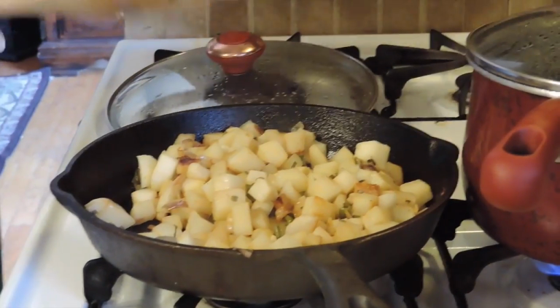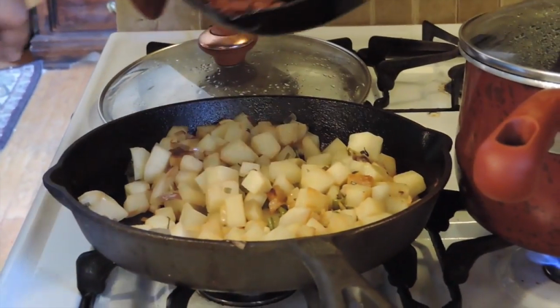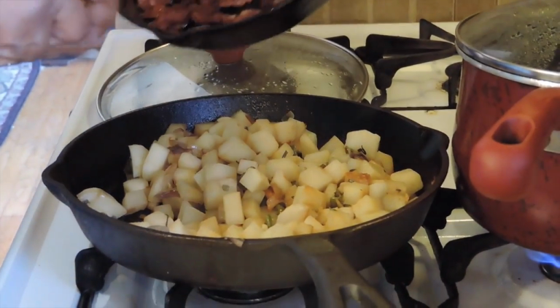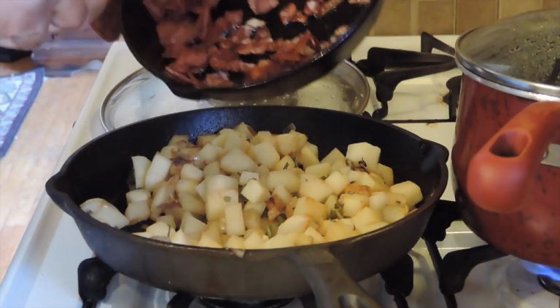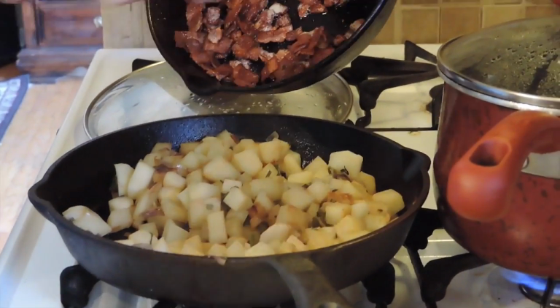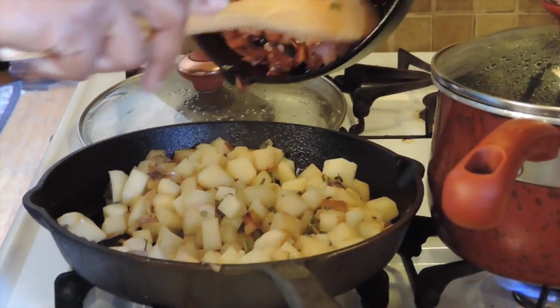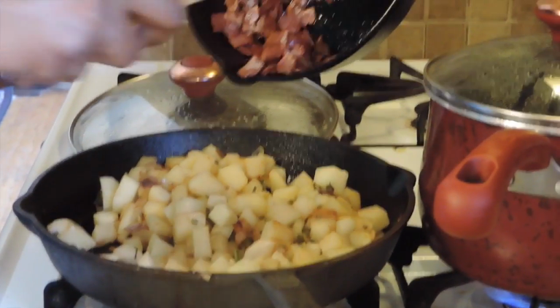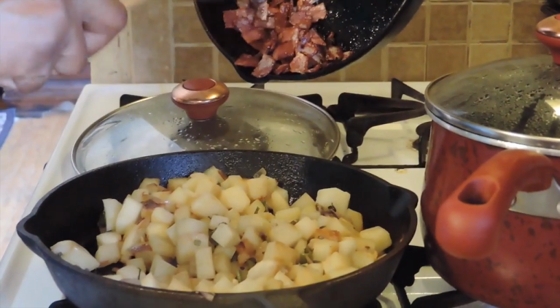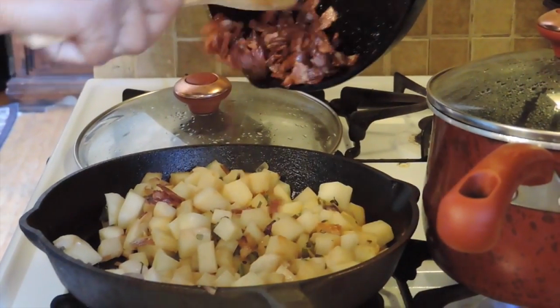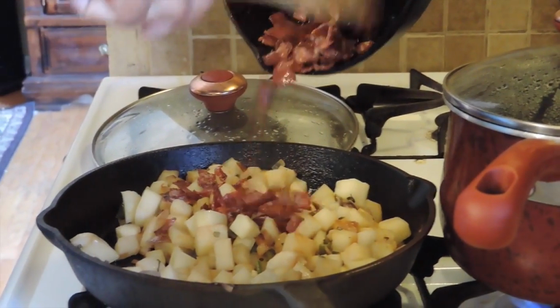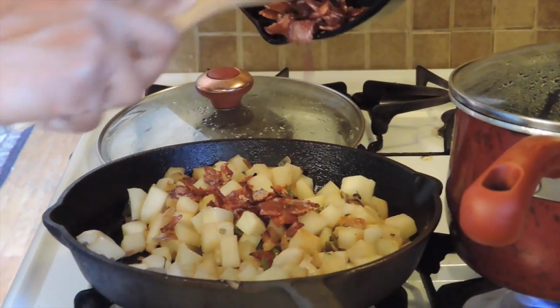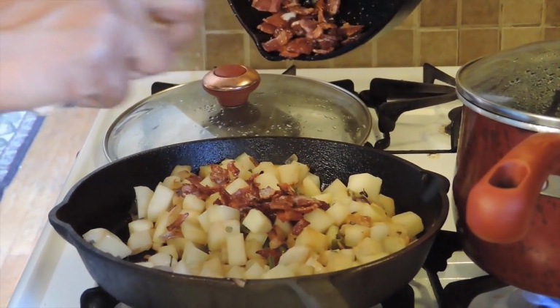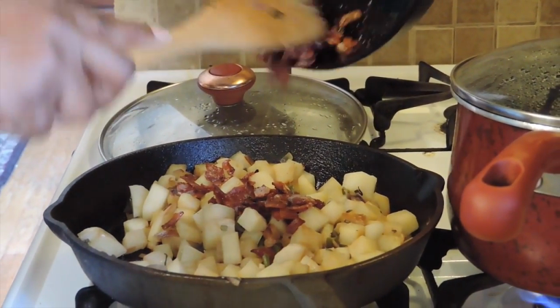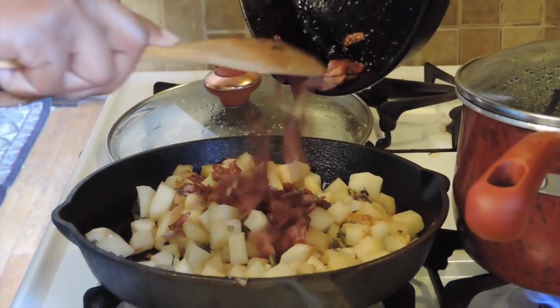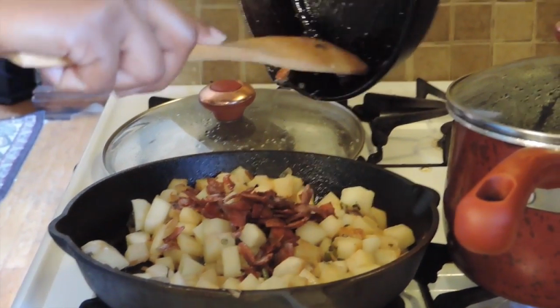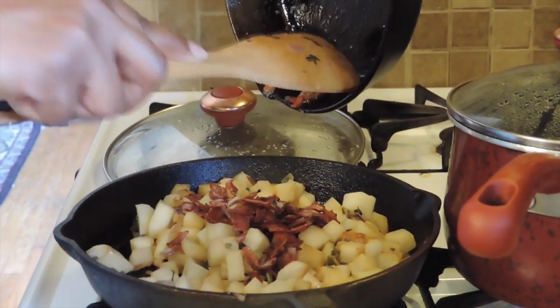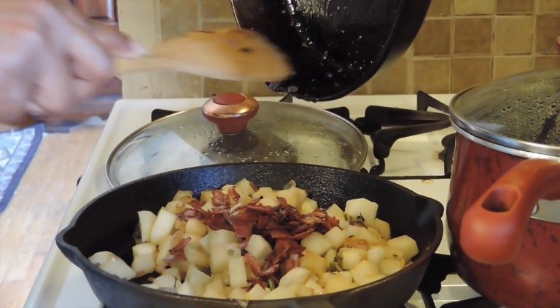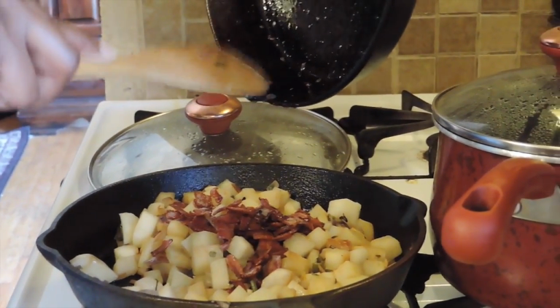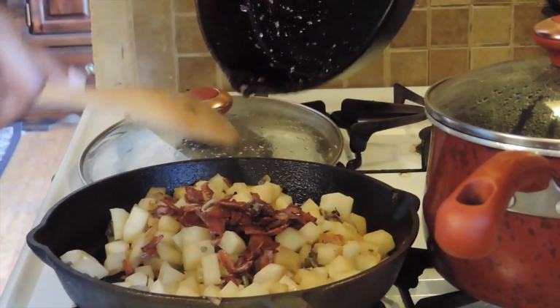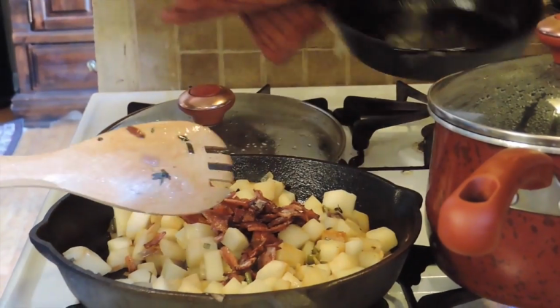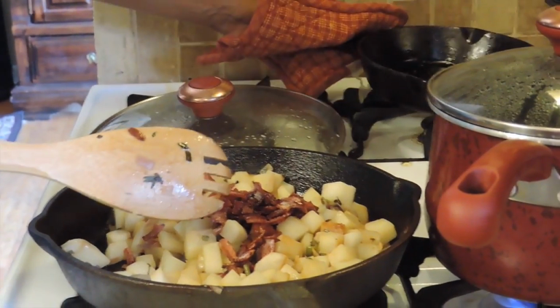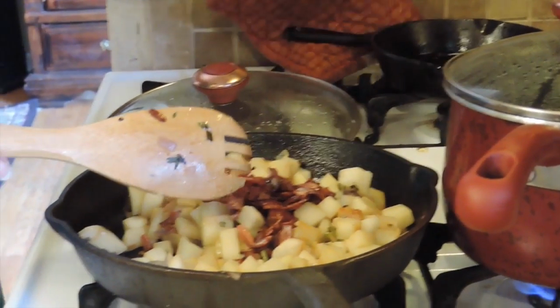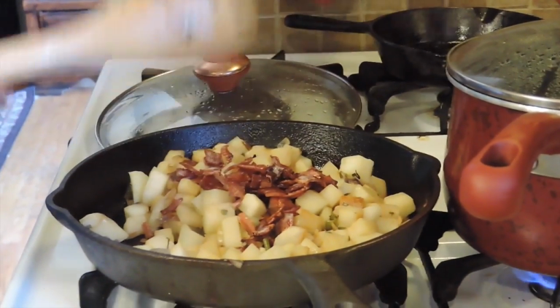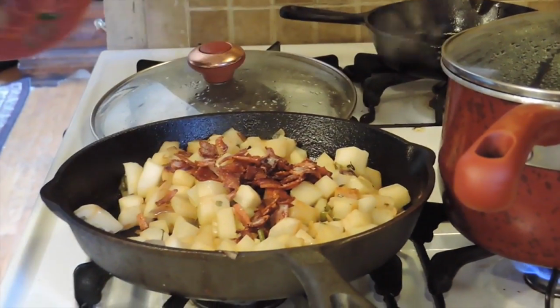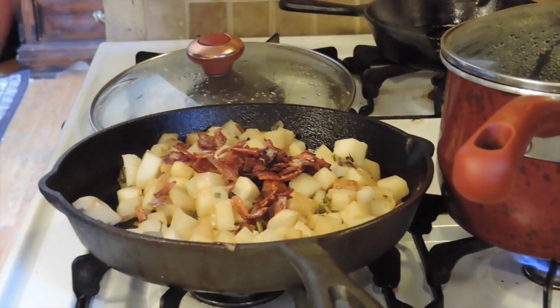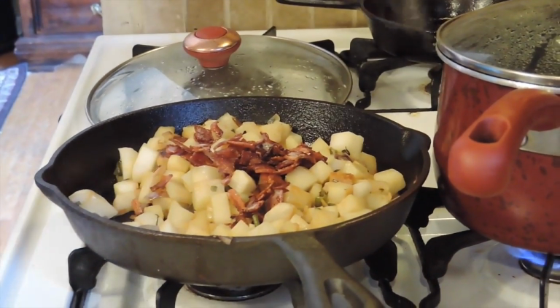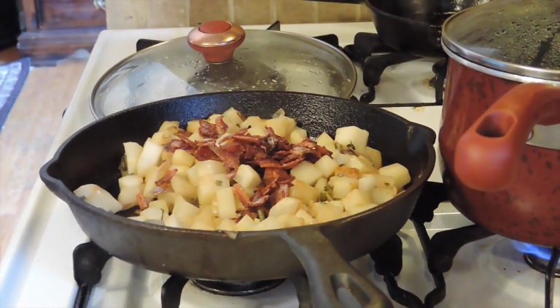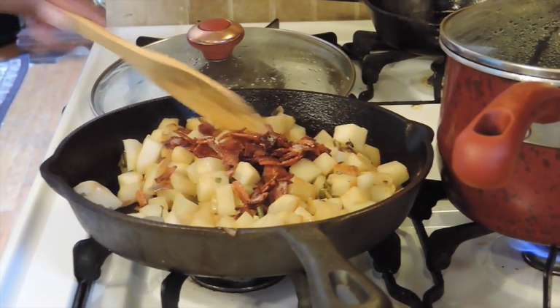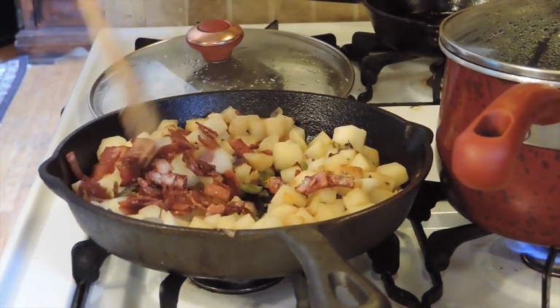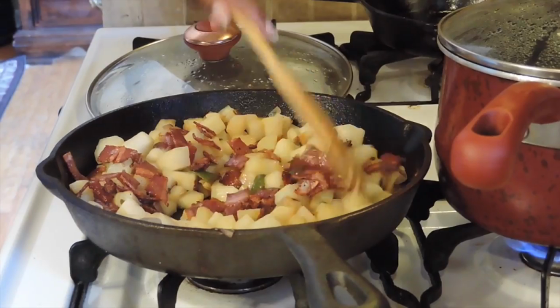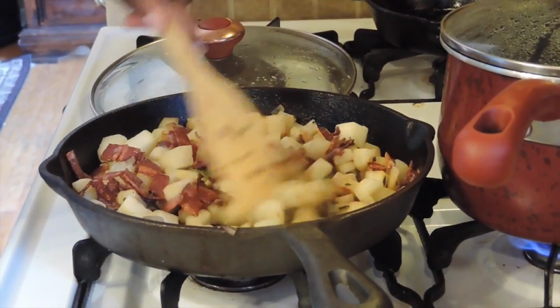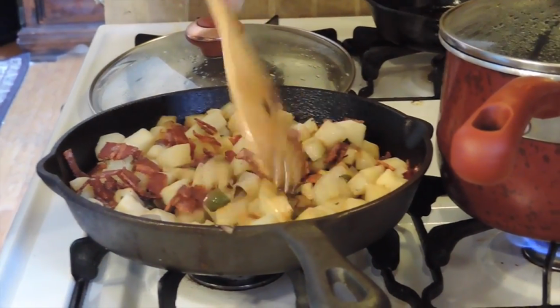I have my bacon ready — this is turkey bacon — and I'm just going to add it into my turnips and stir it in.